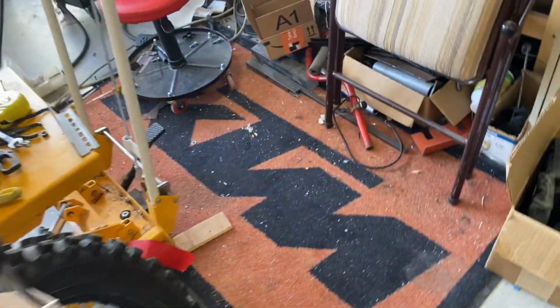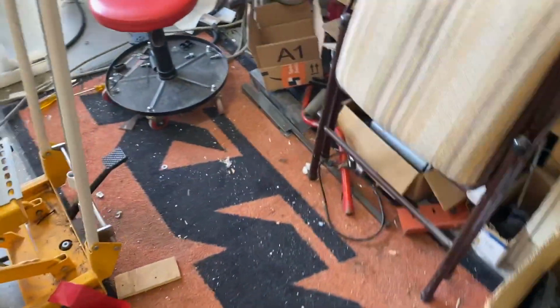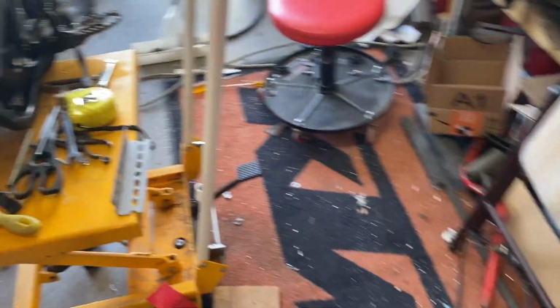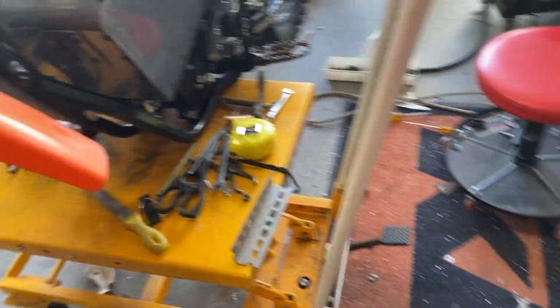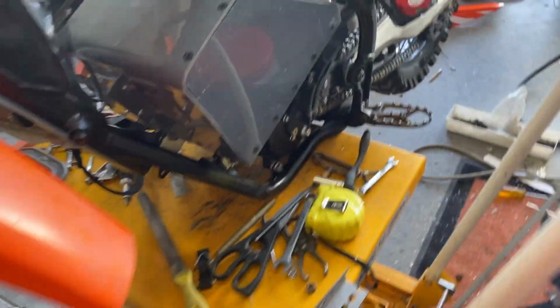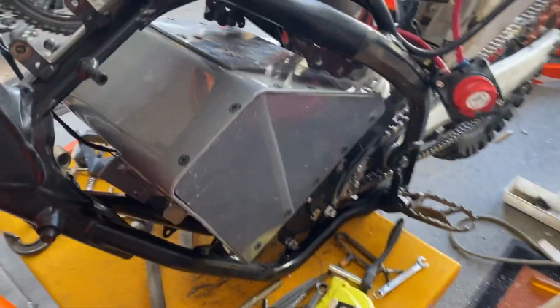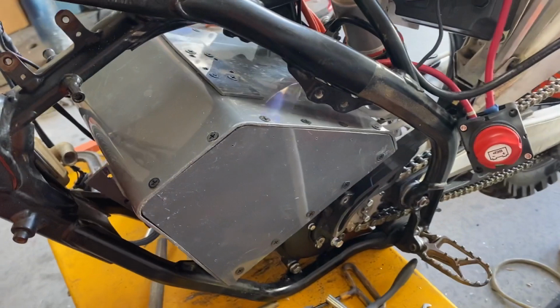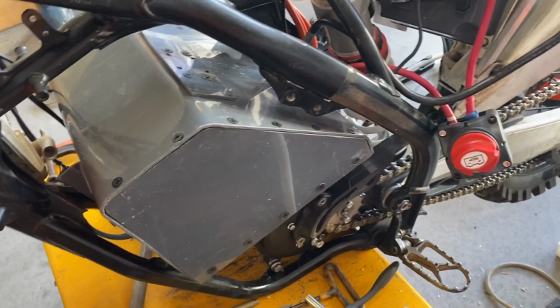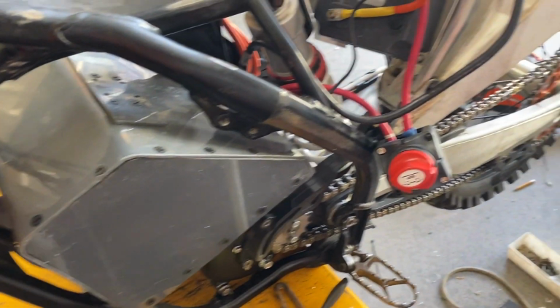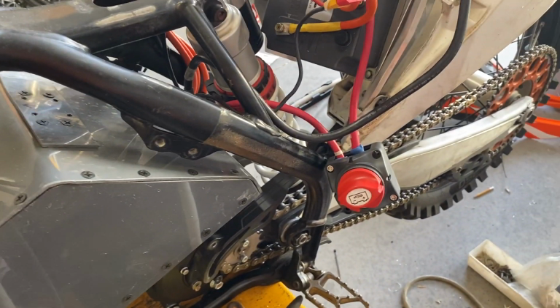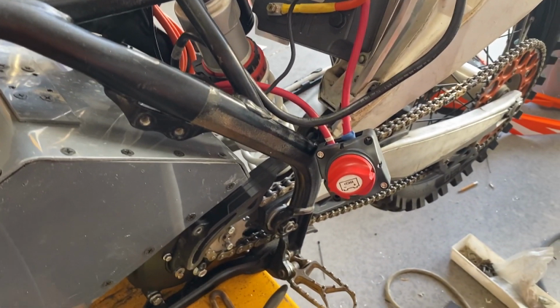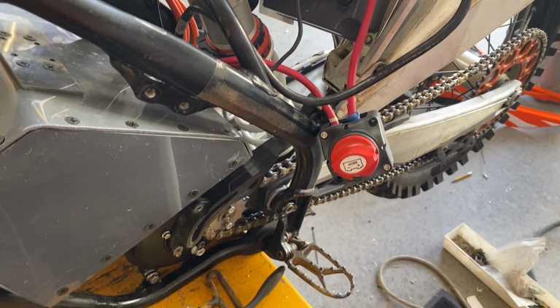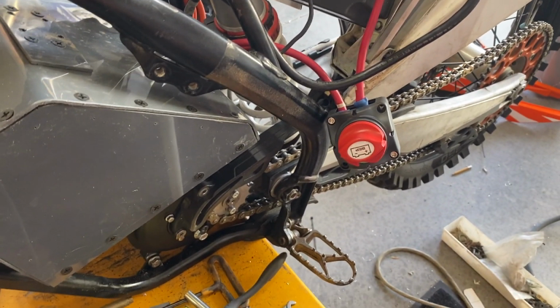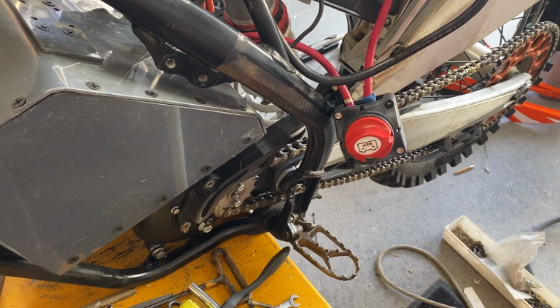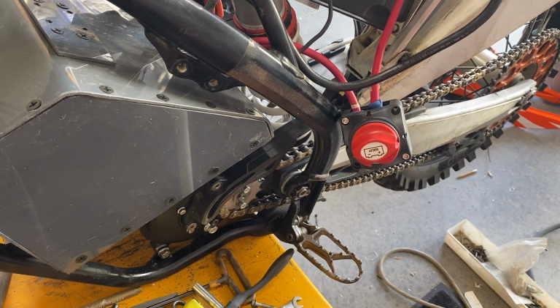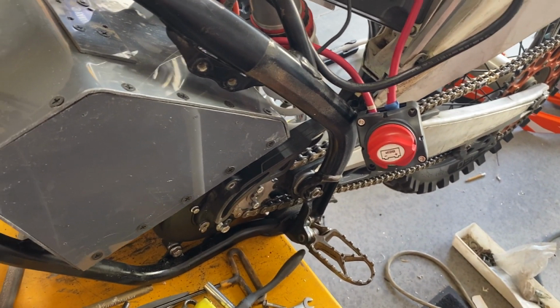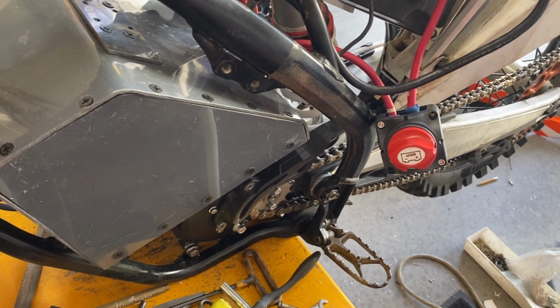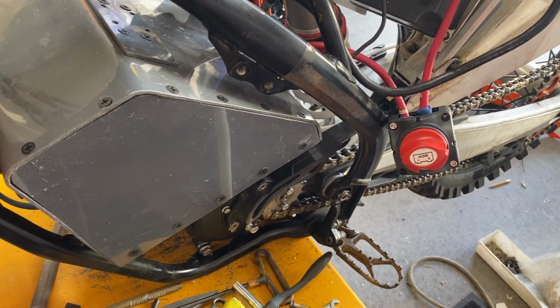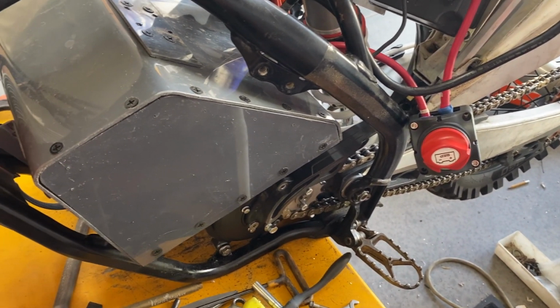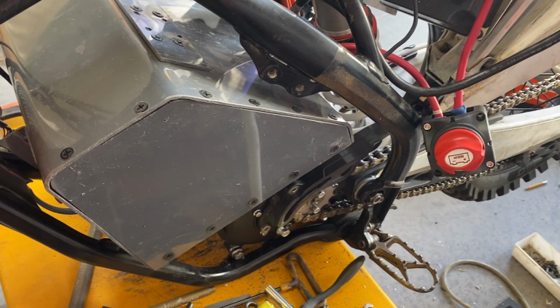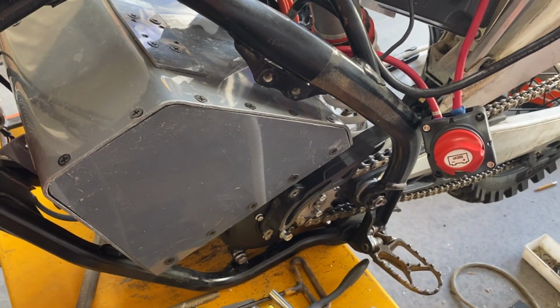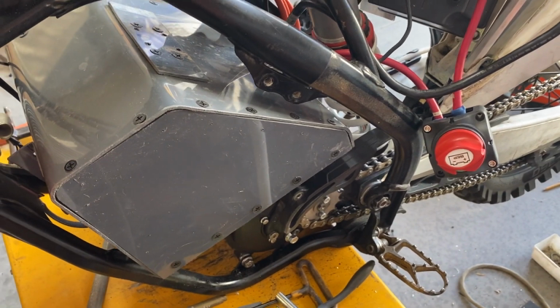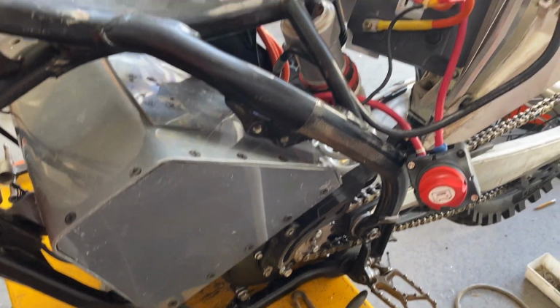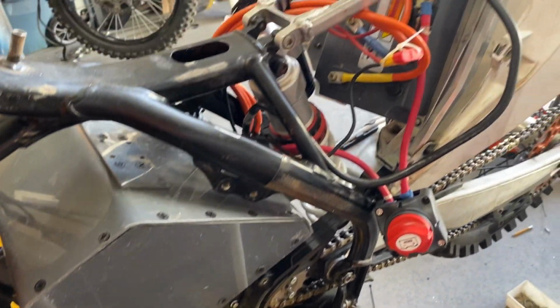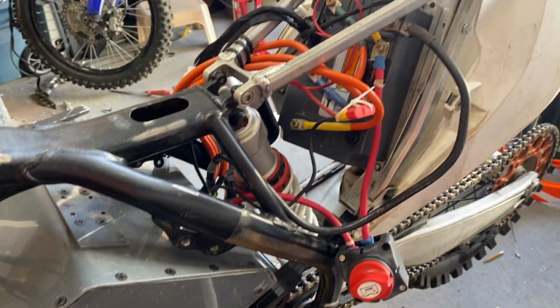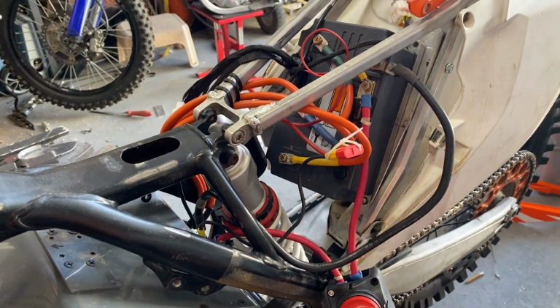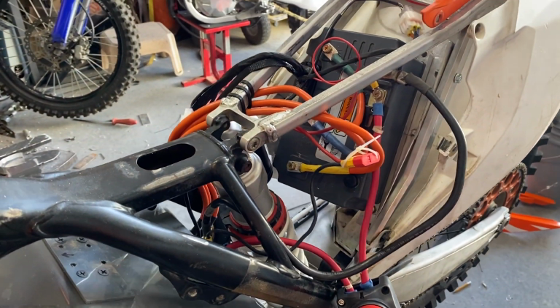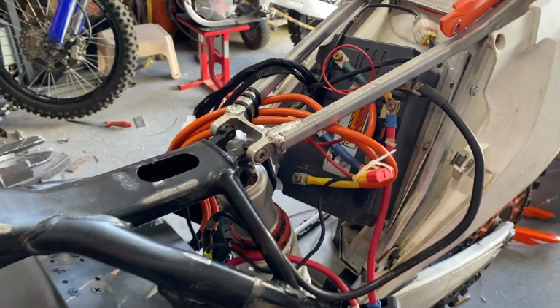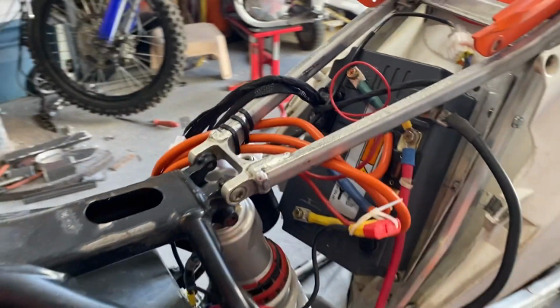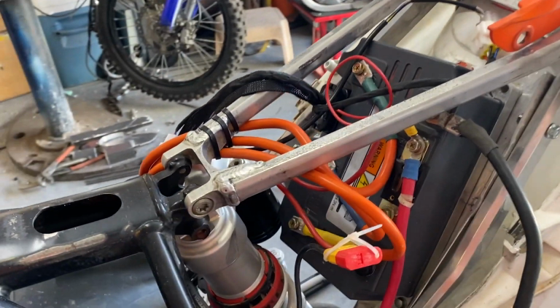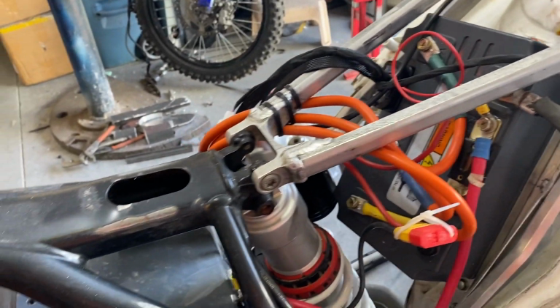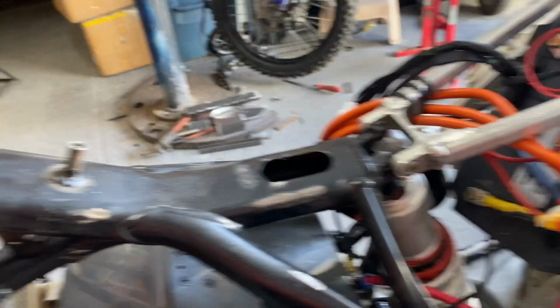It's only 200 amps. On this side I have a master cutoff, which we'll probably have on top of the gas tank in the end product. All the cables are hooked up.